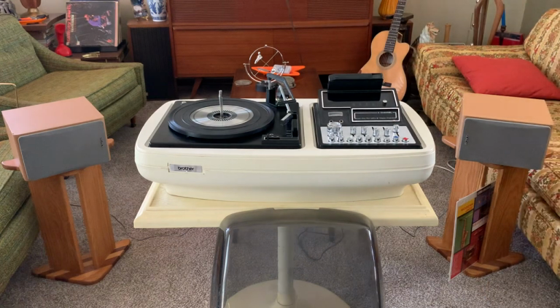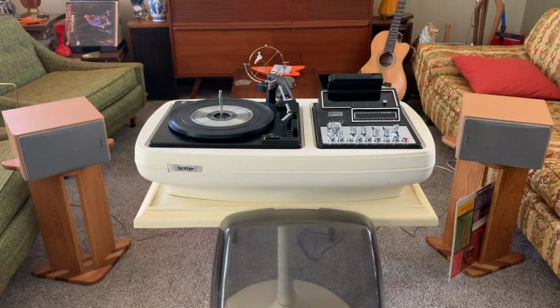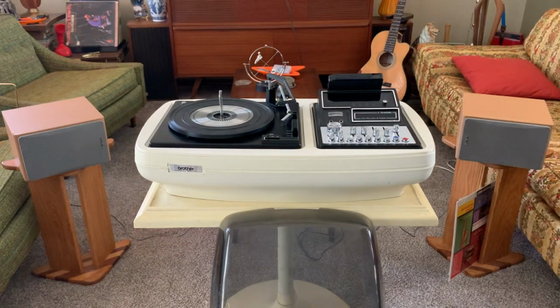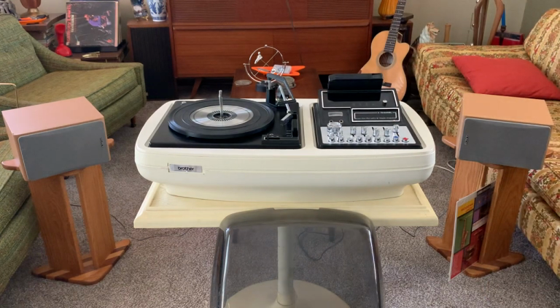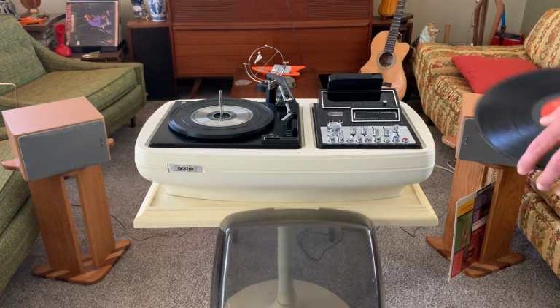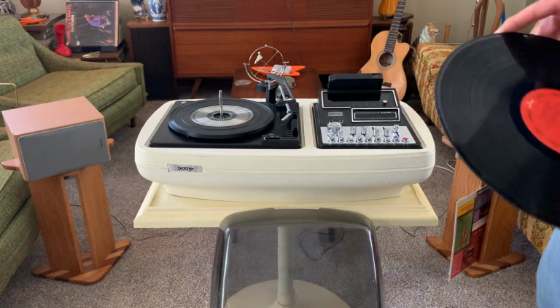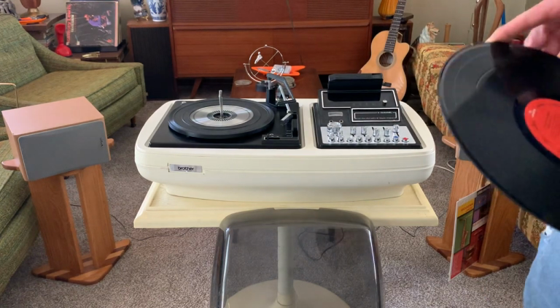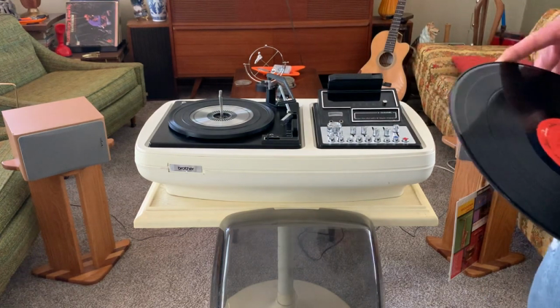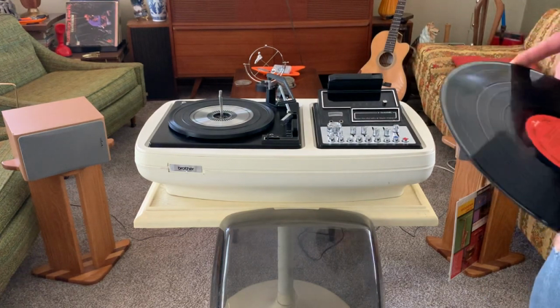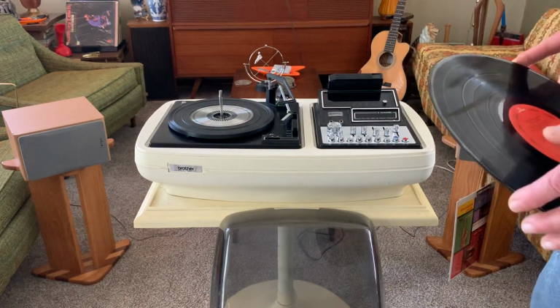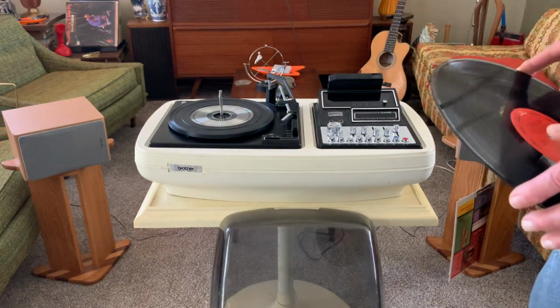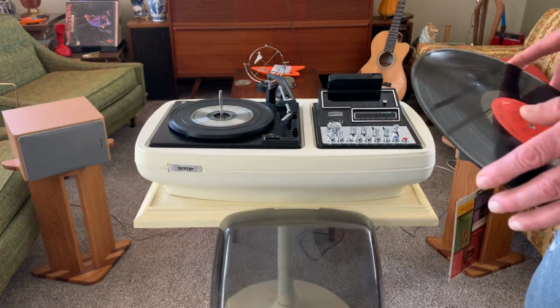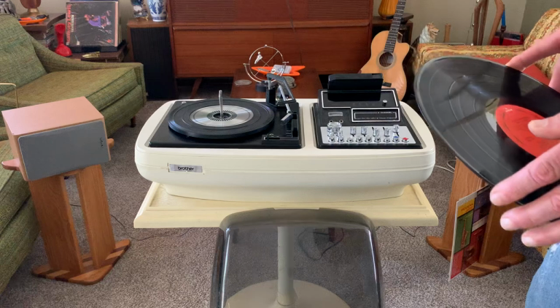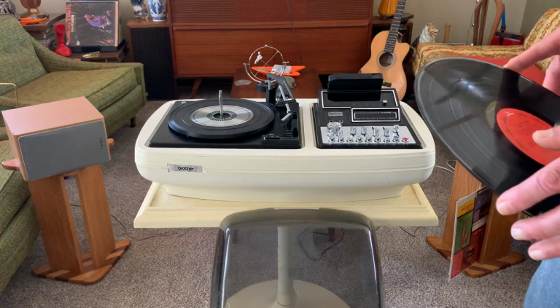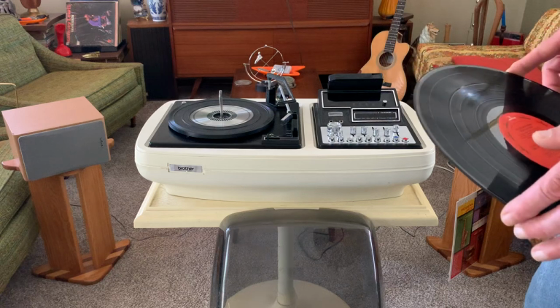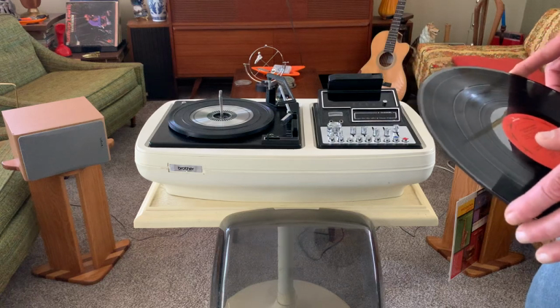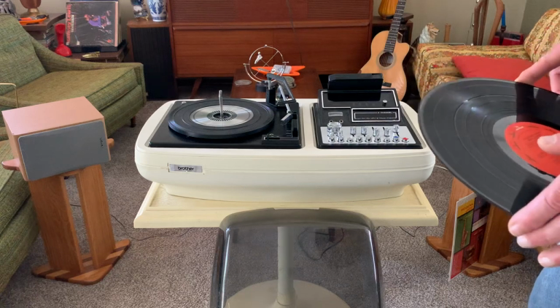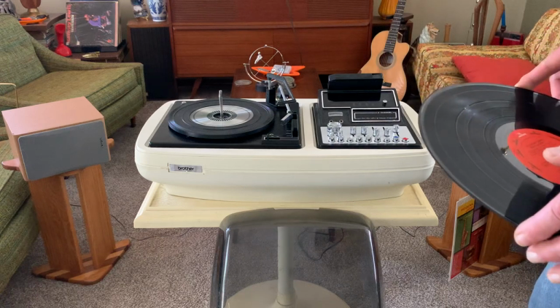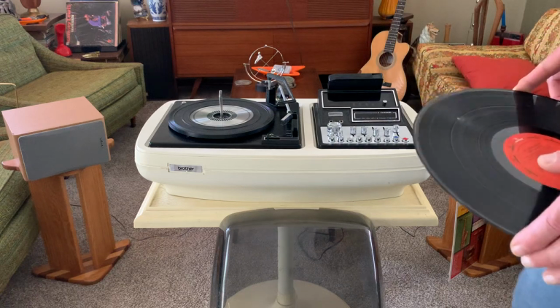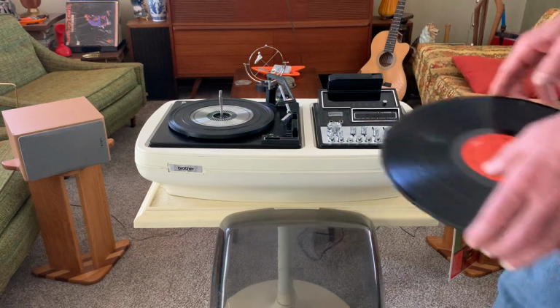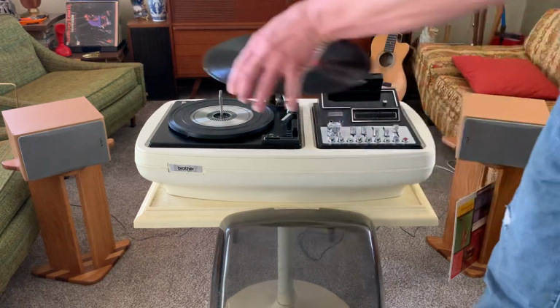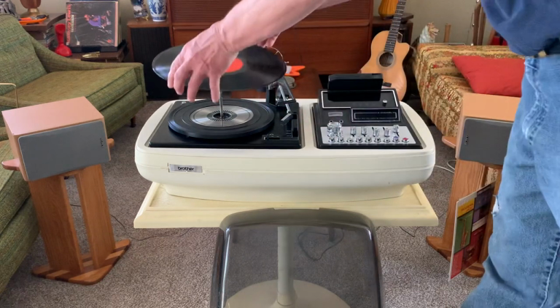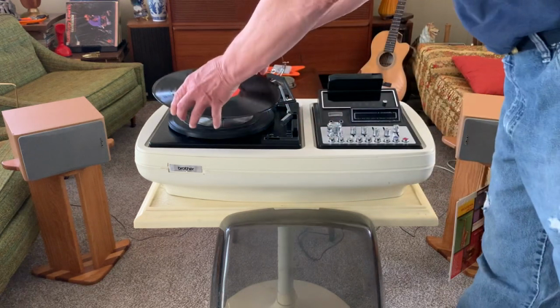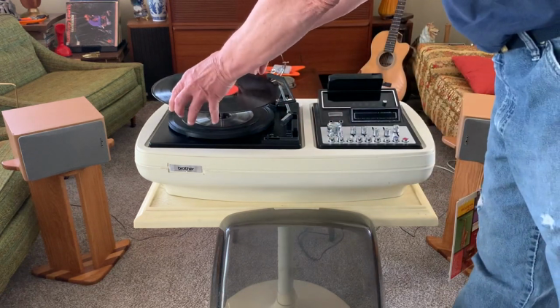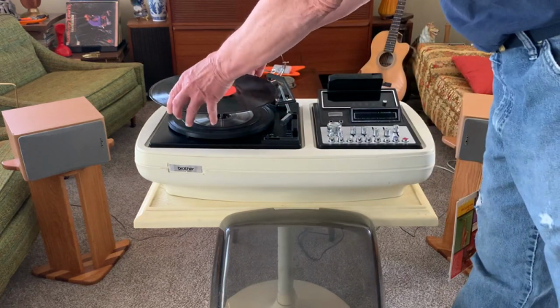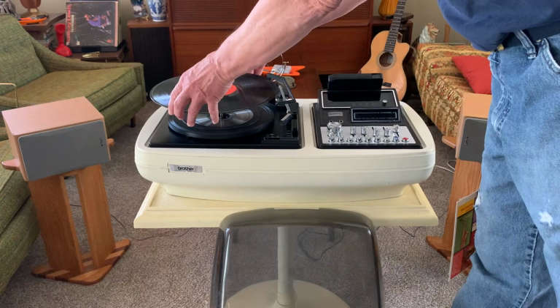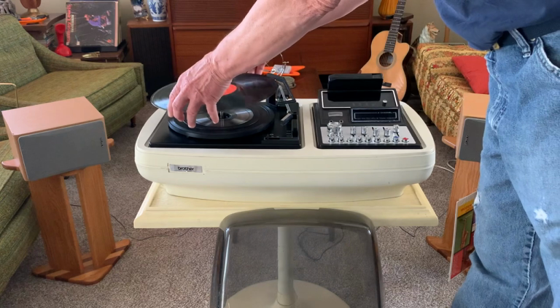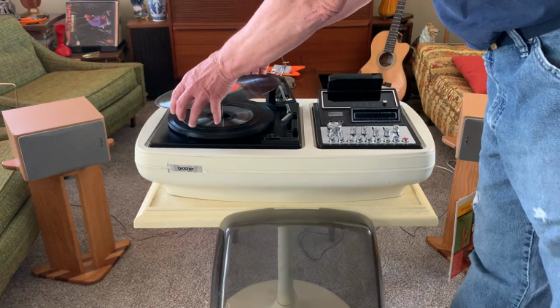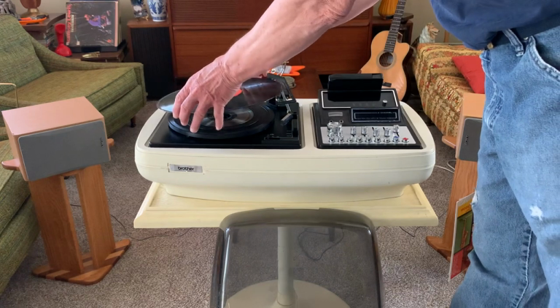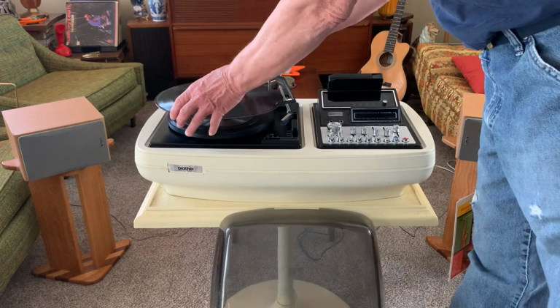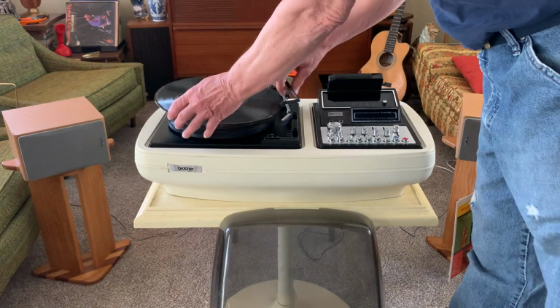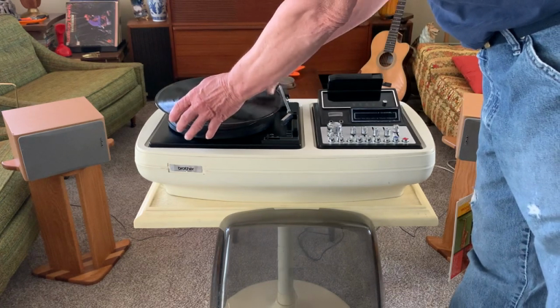I've also gone through the record changer, disassembled the mechanism and cleaned out all the old grease, re-lubricated it. It's got a new stylus on it.